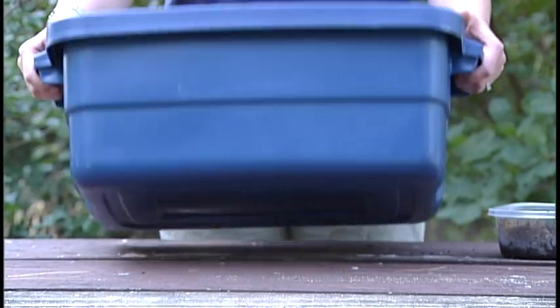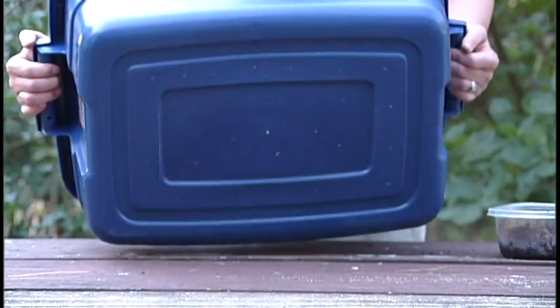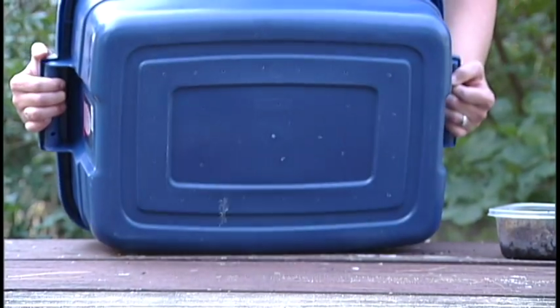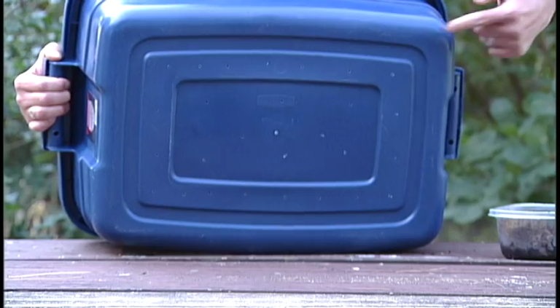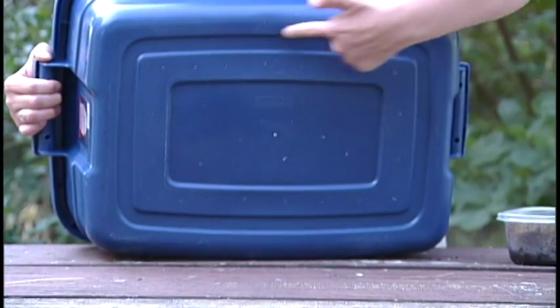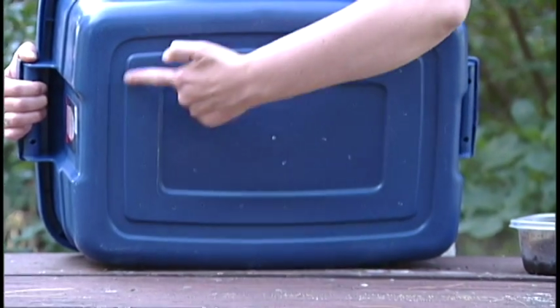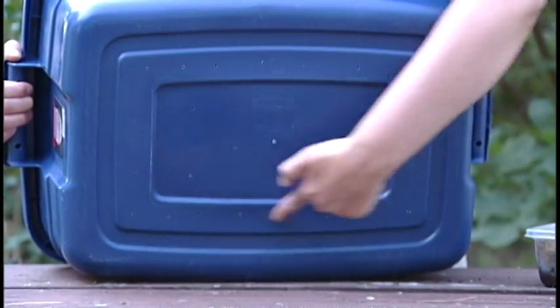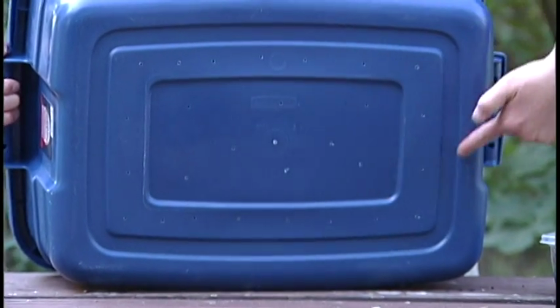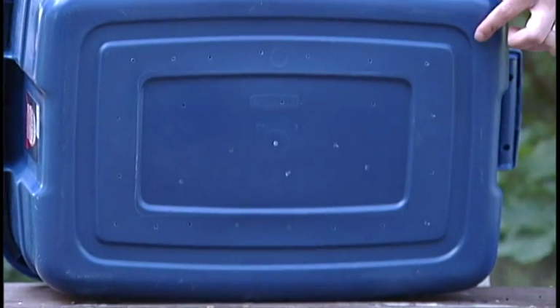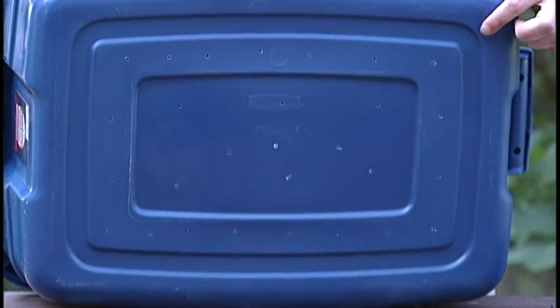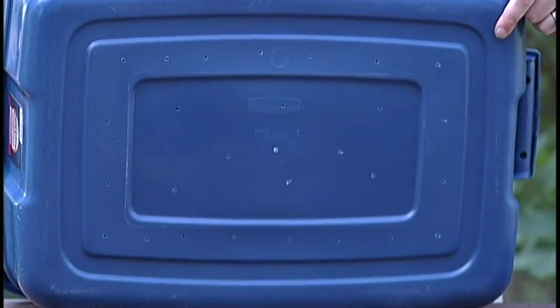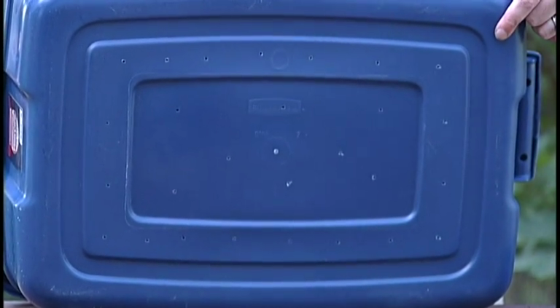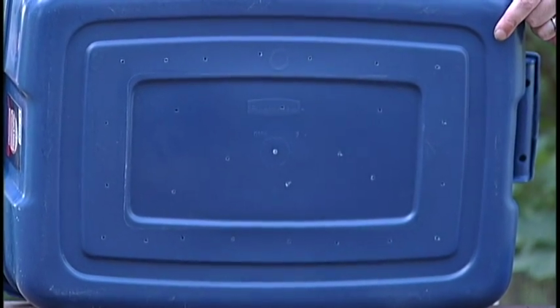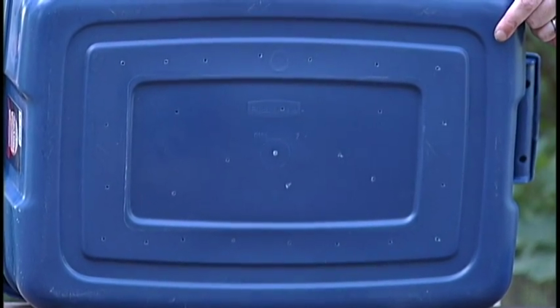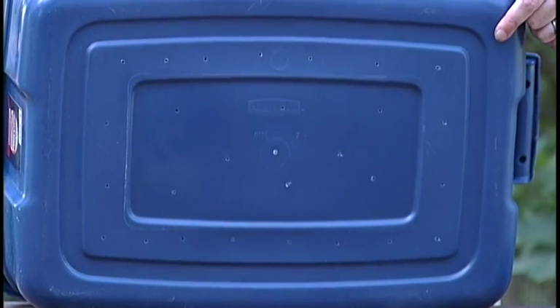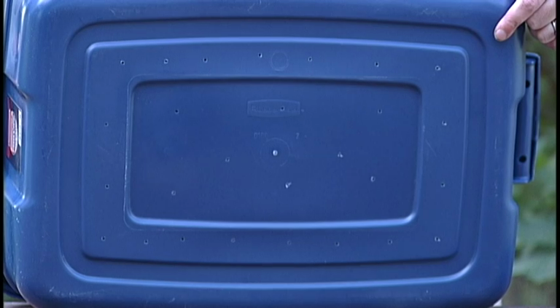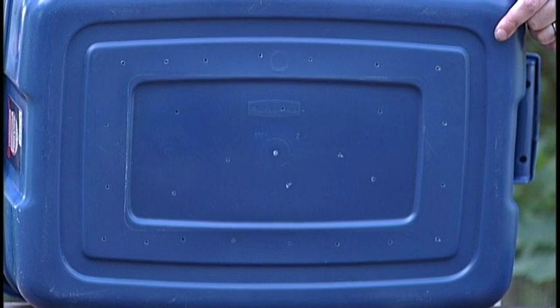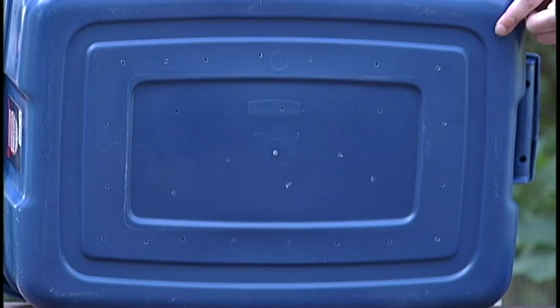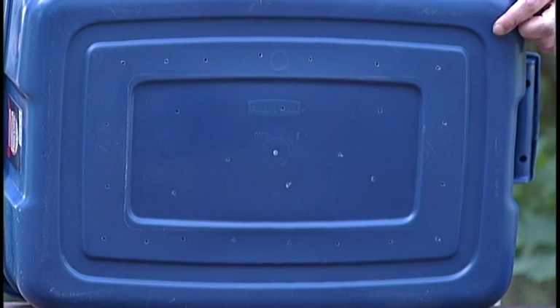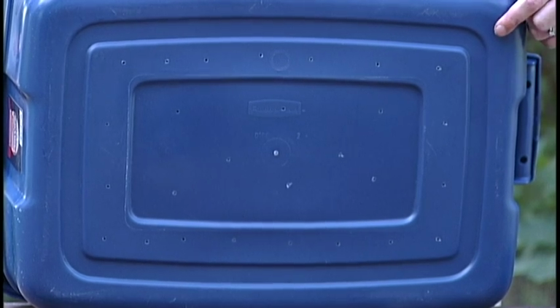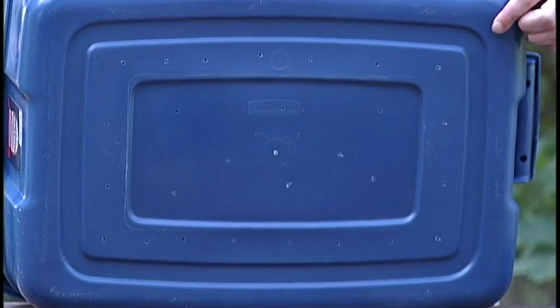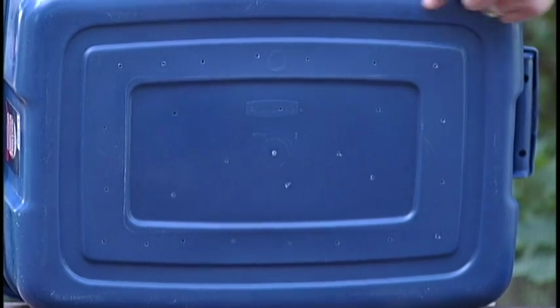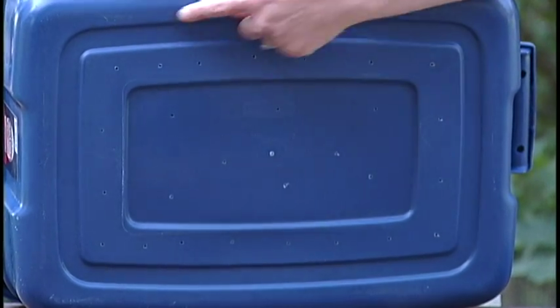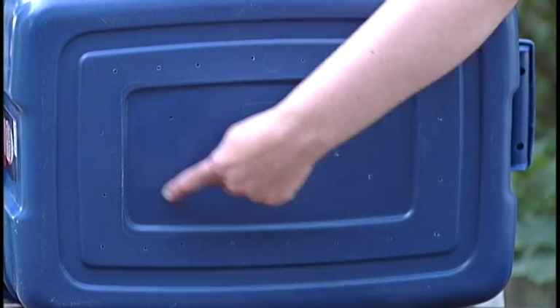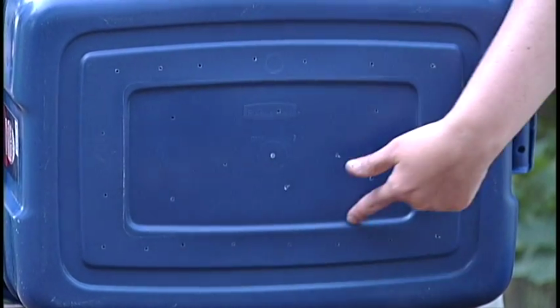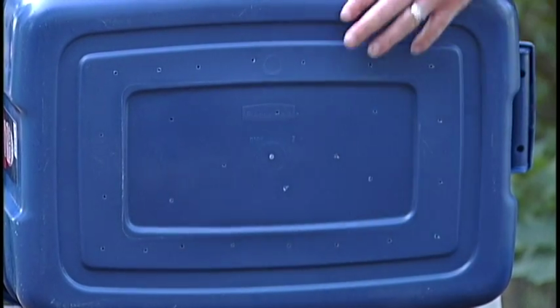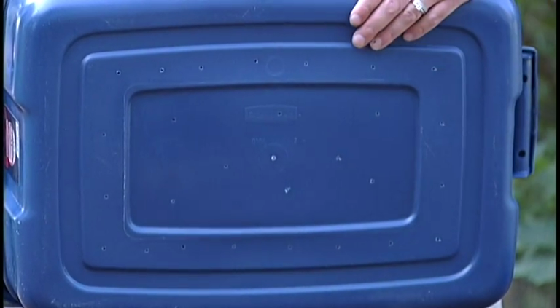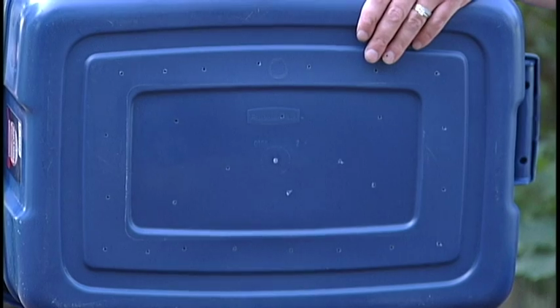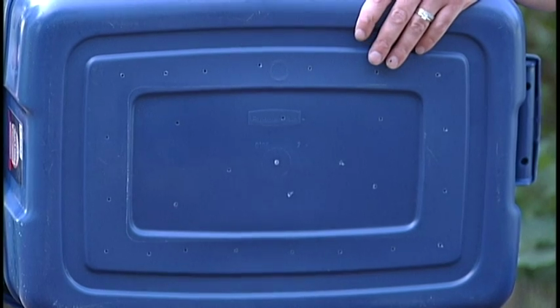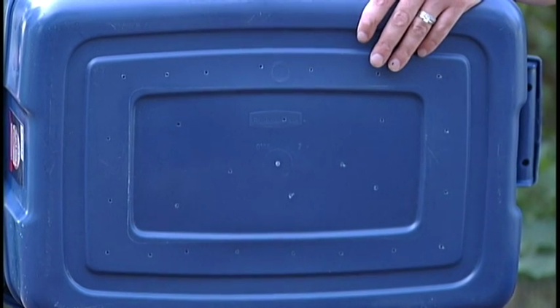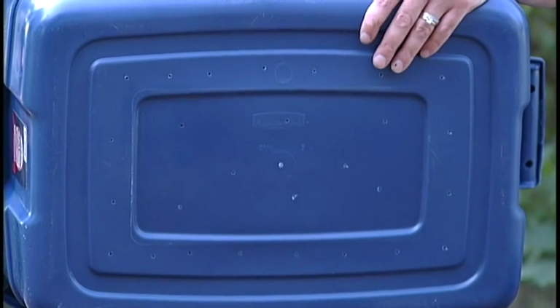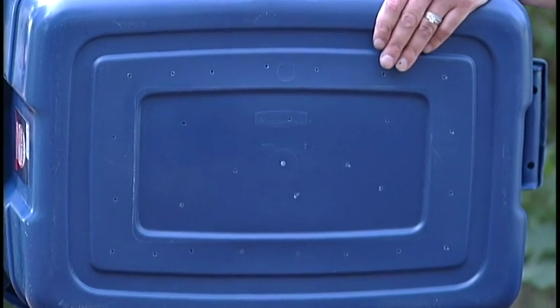The first thing you're going to do is drill some holes in the bottom. You want the water to get out, but you definitely don't want your worms to get out. So you need lots of holes, but lots of small holes so your worms don't escape.